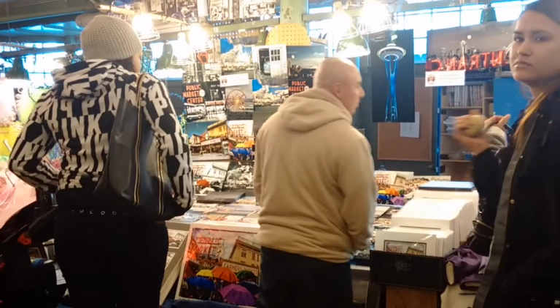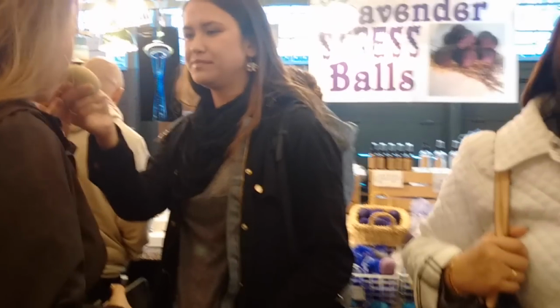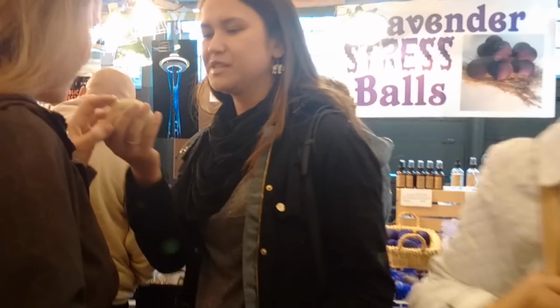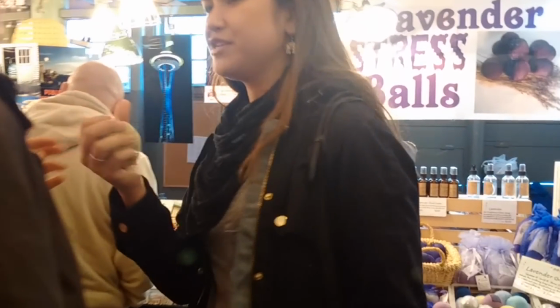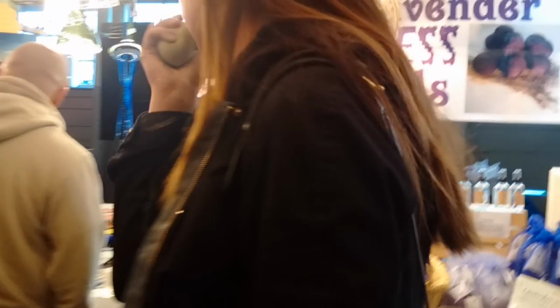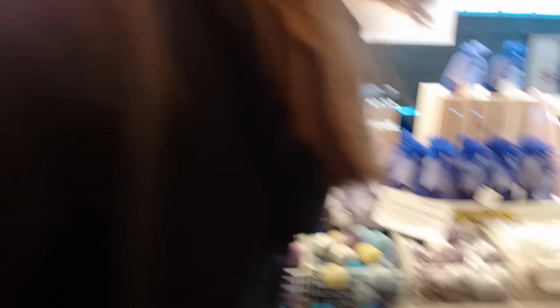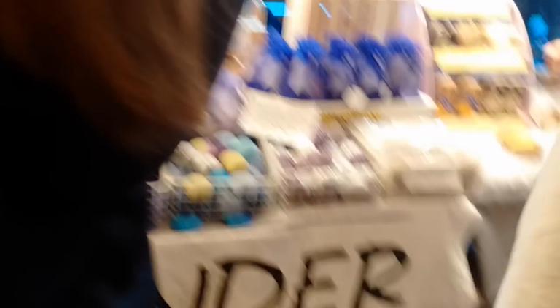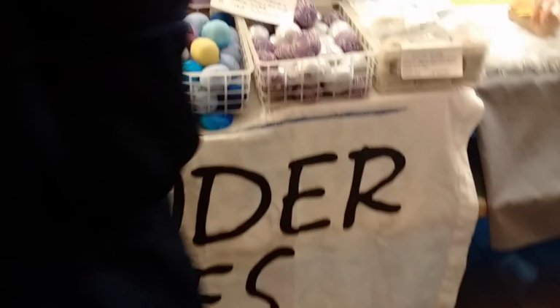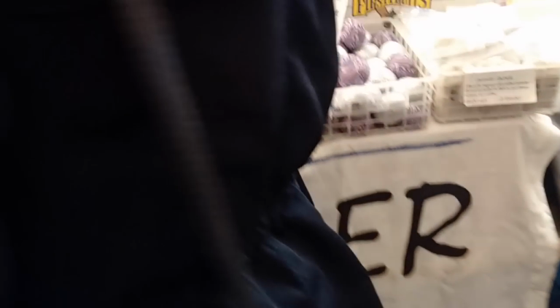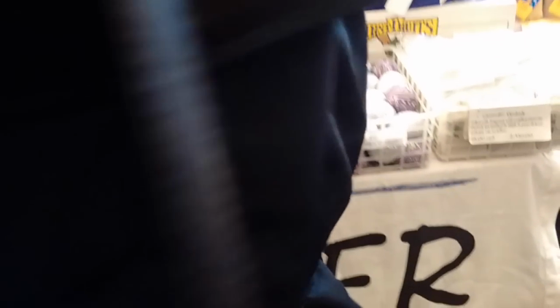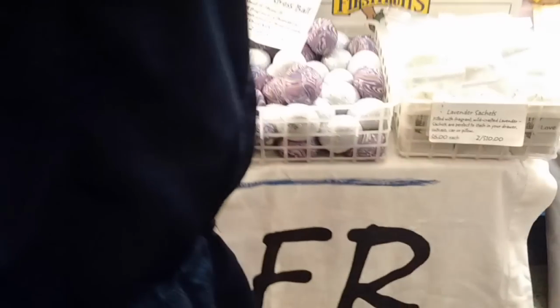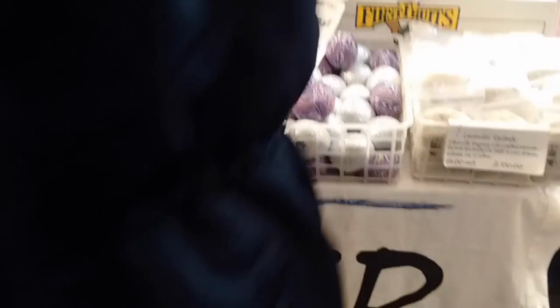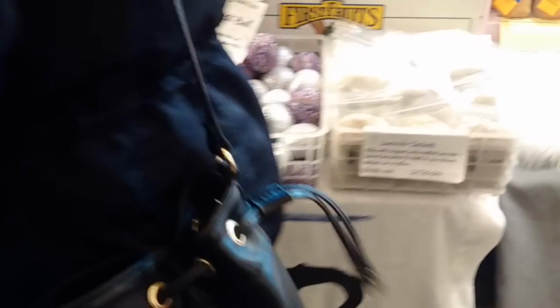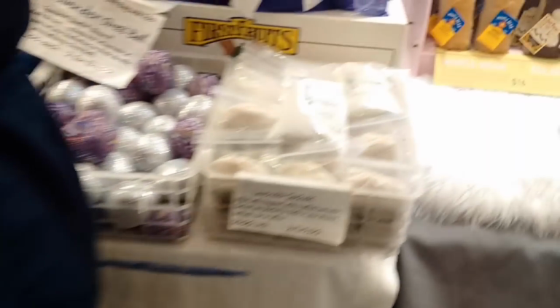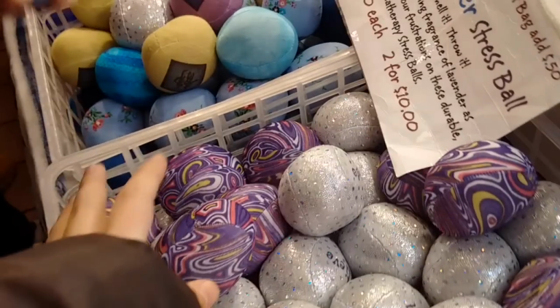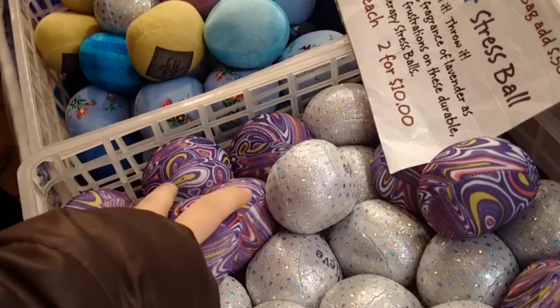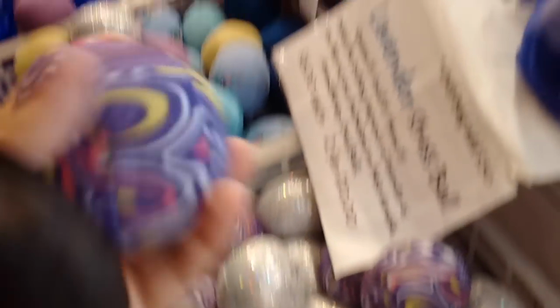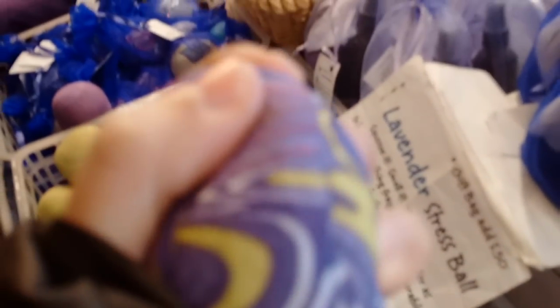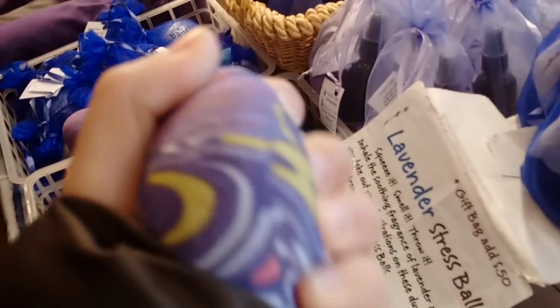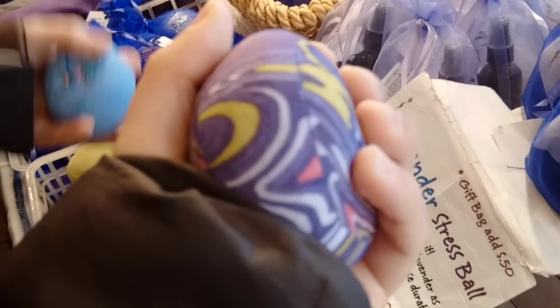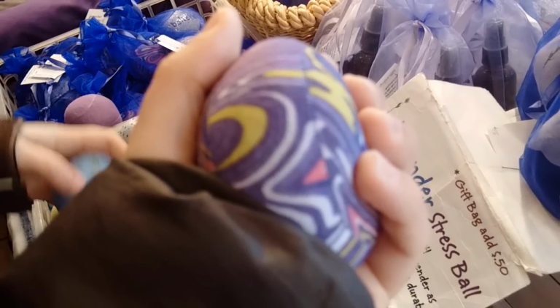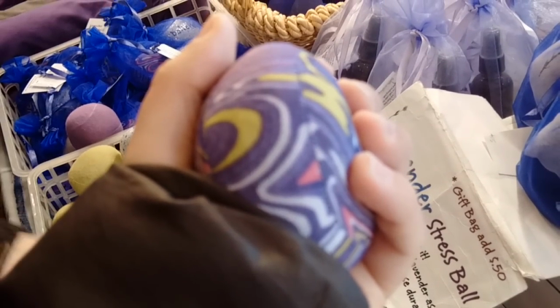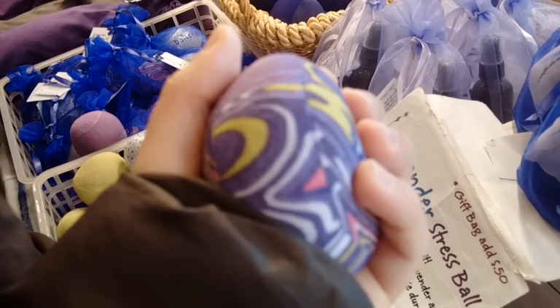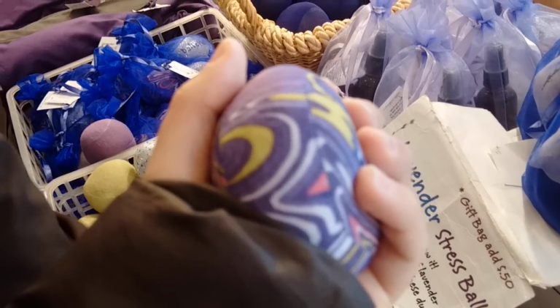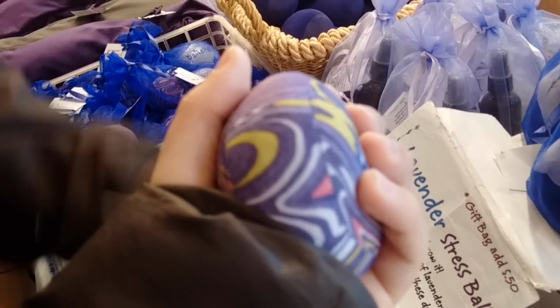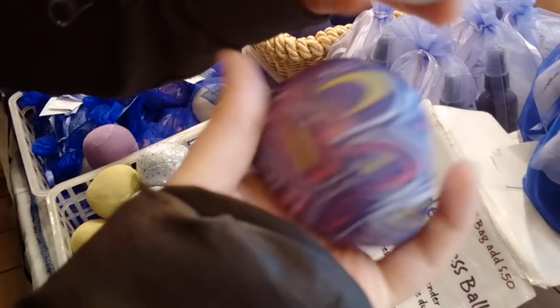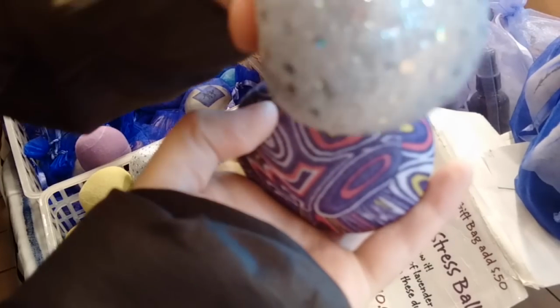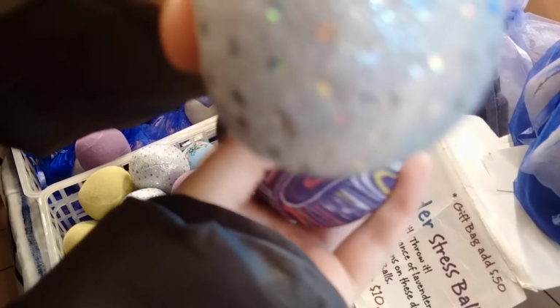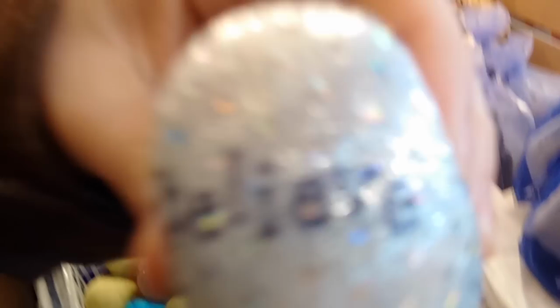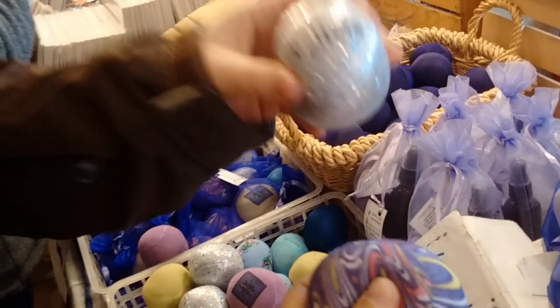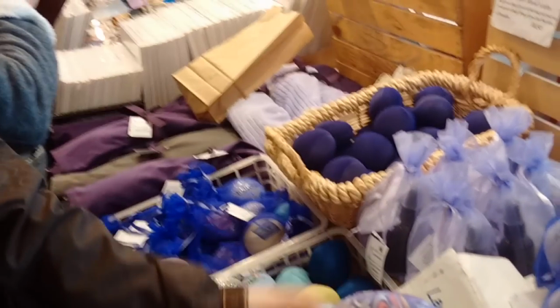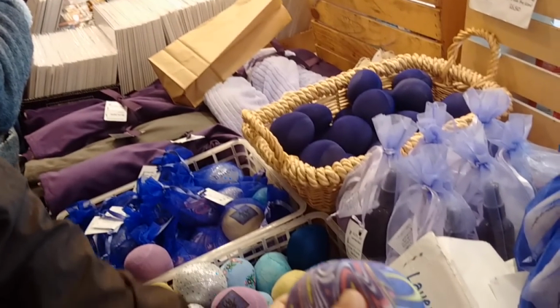The lavender stress ball — it's supposed to be soothing while you squeeze, with a fresh scent of lavender.